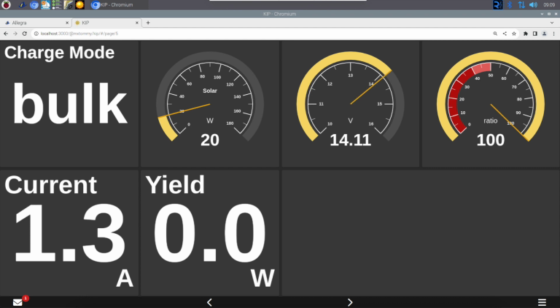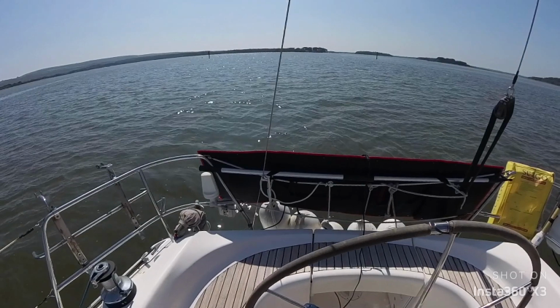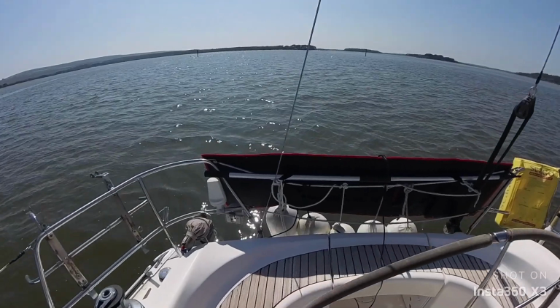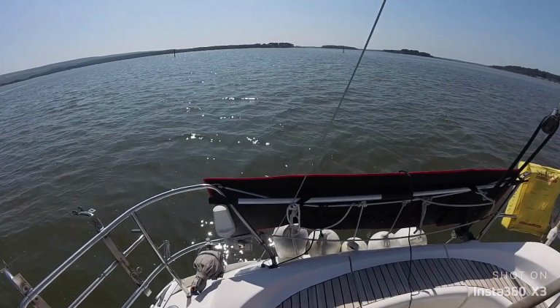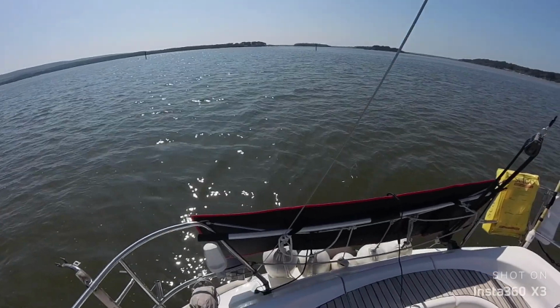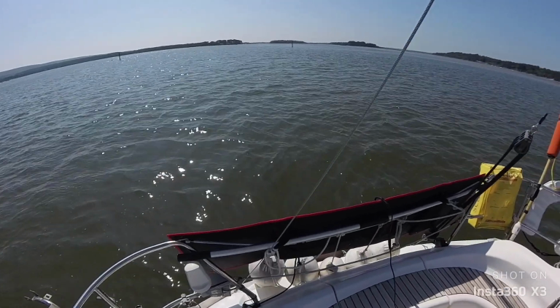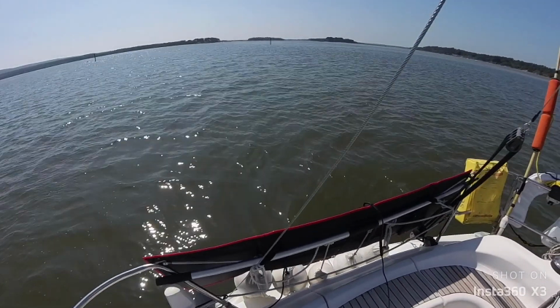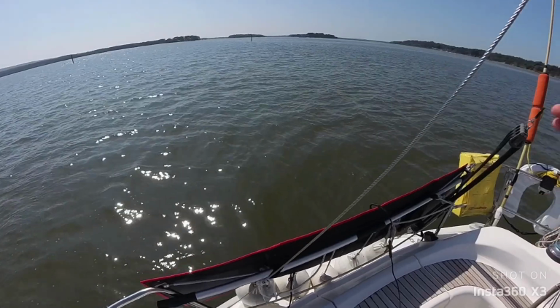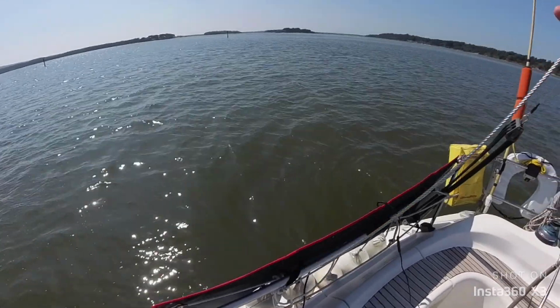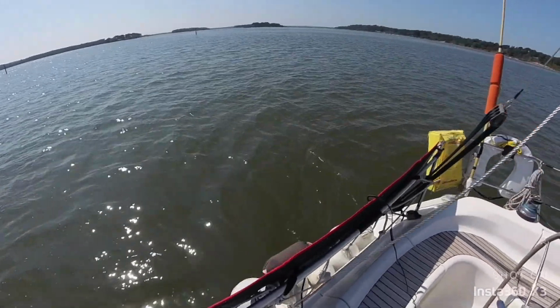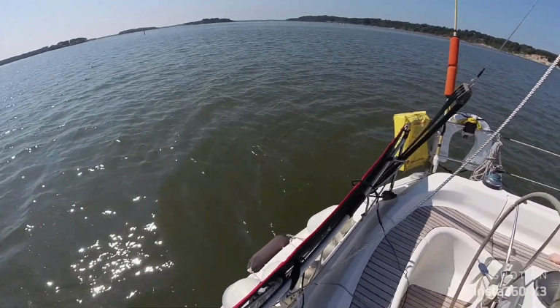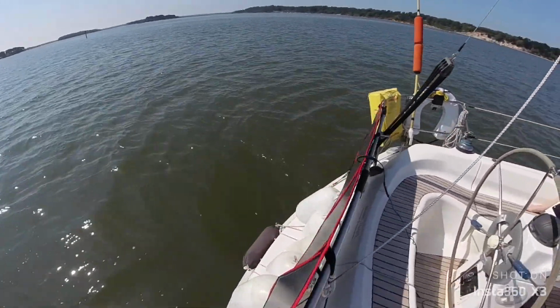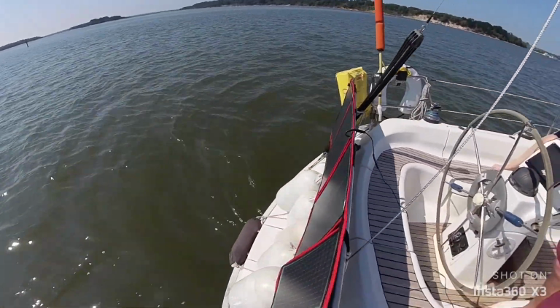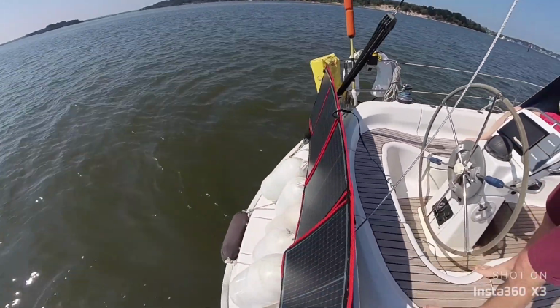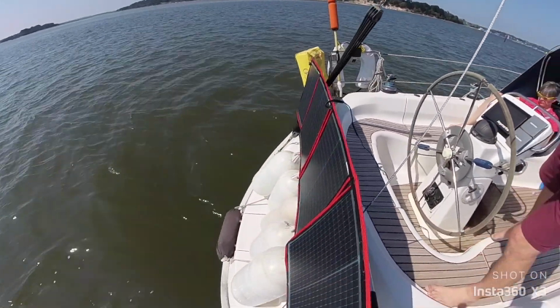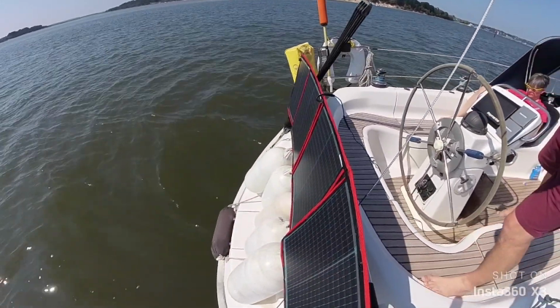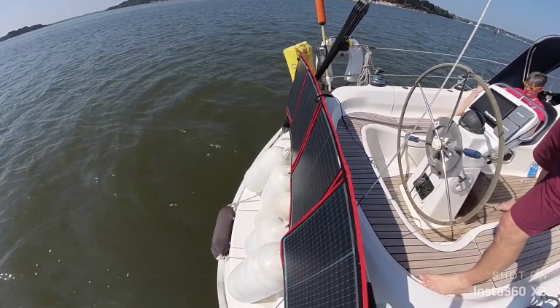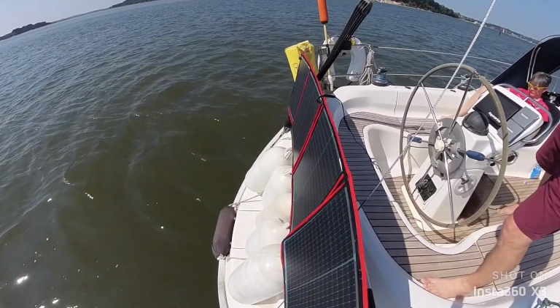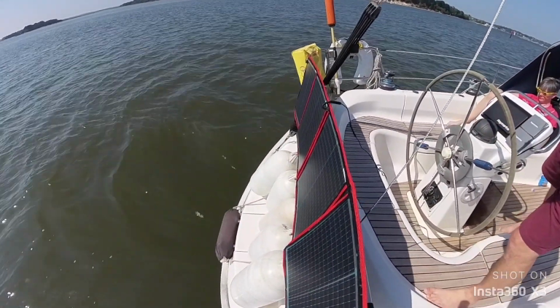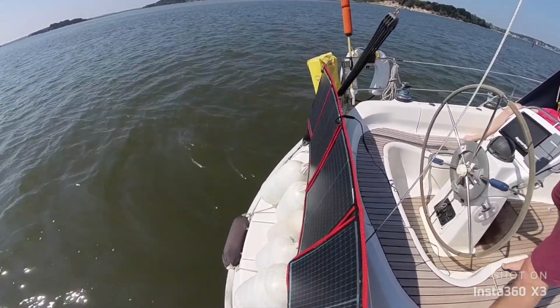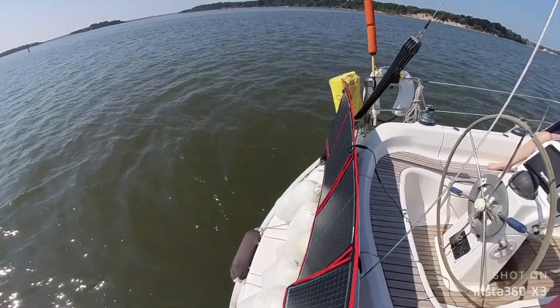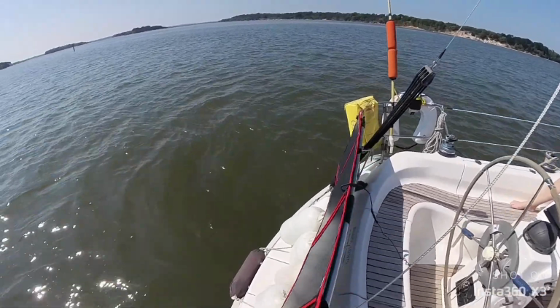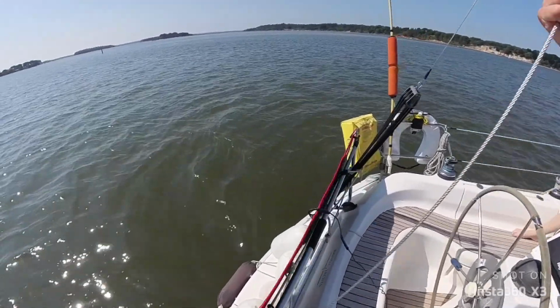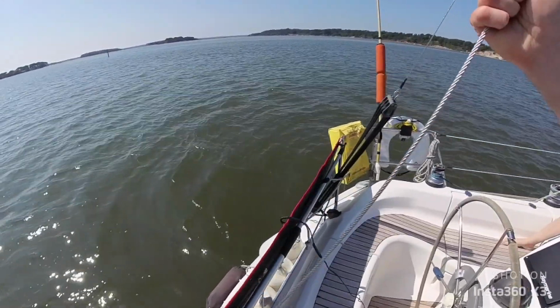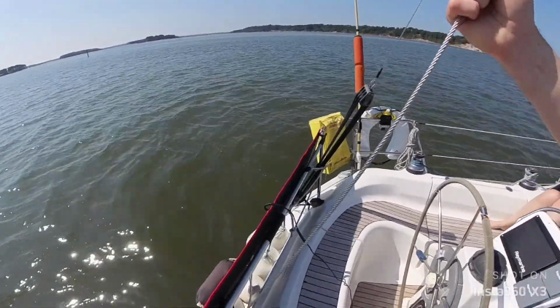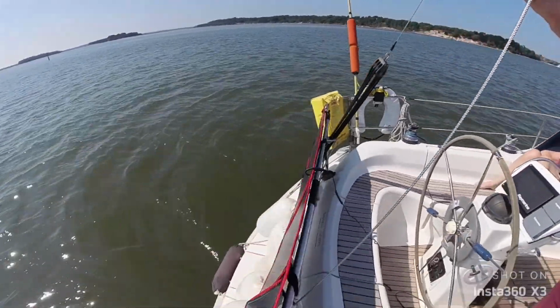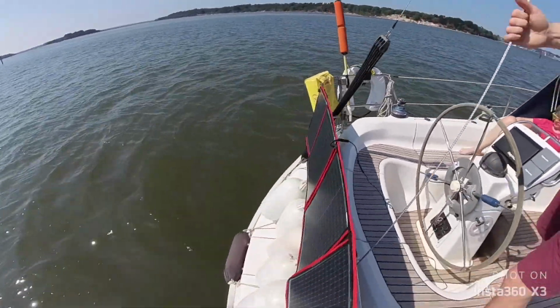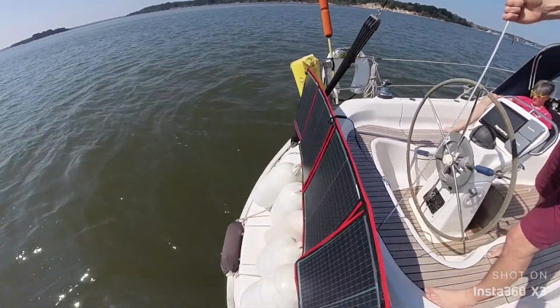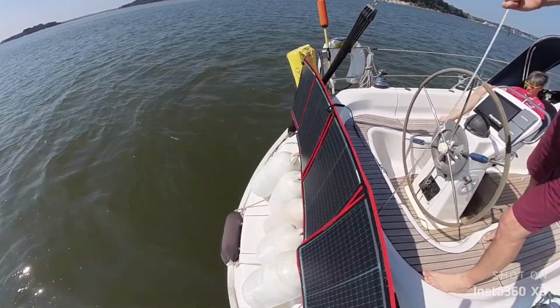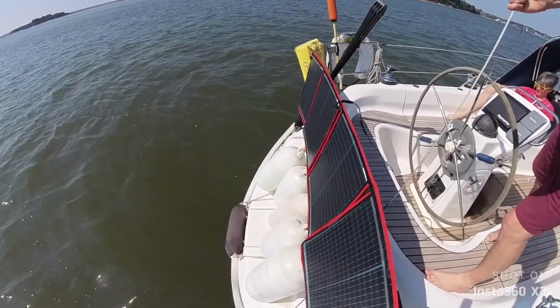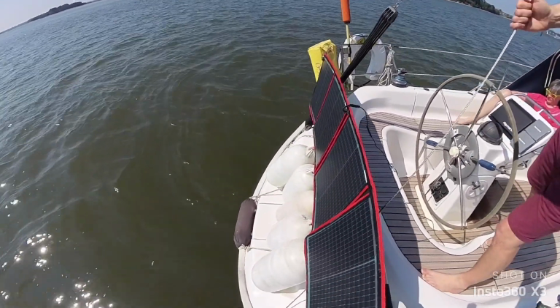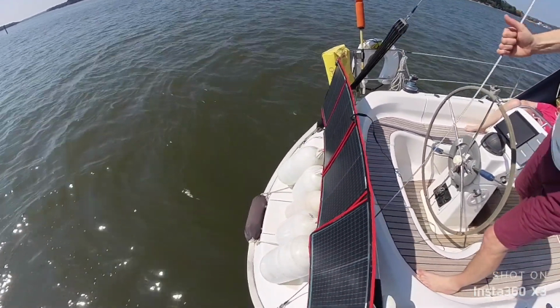I hope that's been useful — a little run-through of the different types of solar charge controllers and some real-world experience with ours. We'll carry on testing and see if we can improve things. If you've got any comments please leave them below, and we'll see you next time.